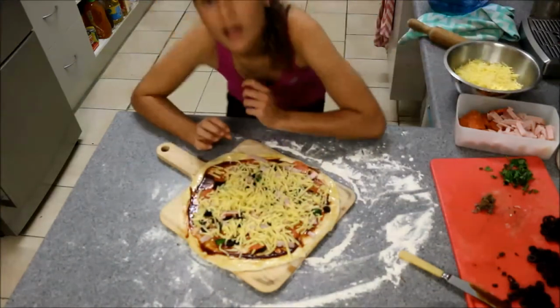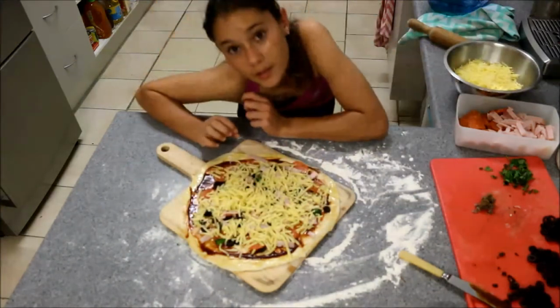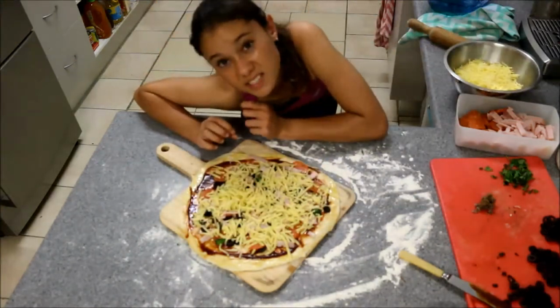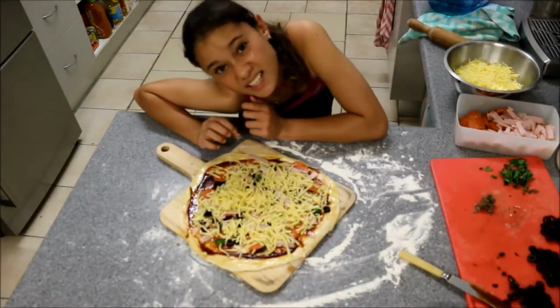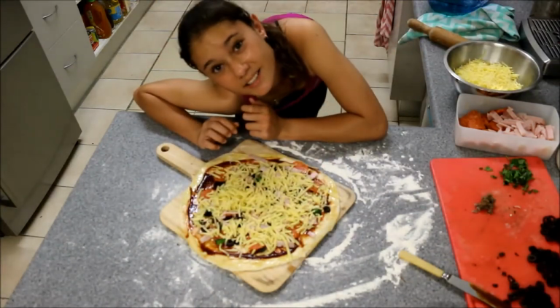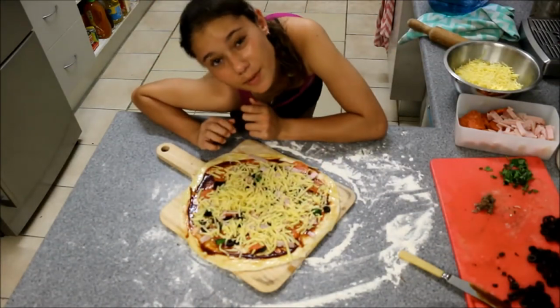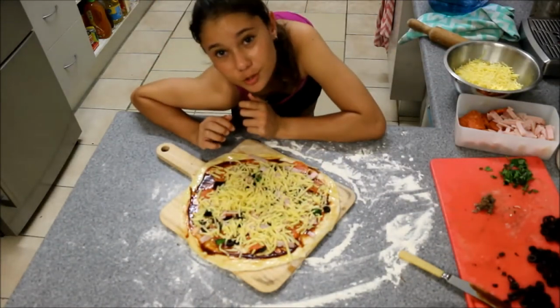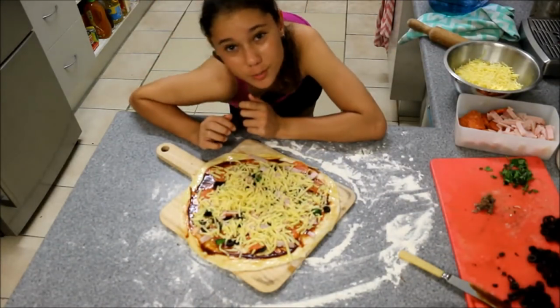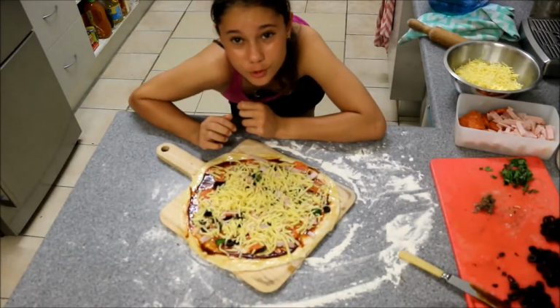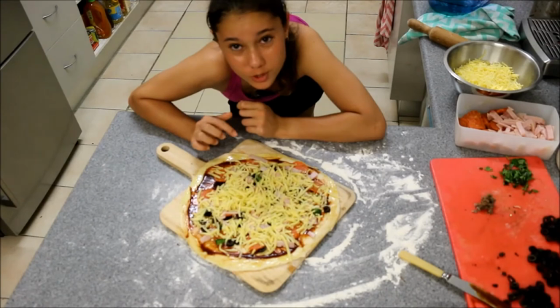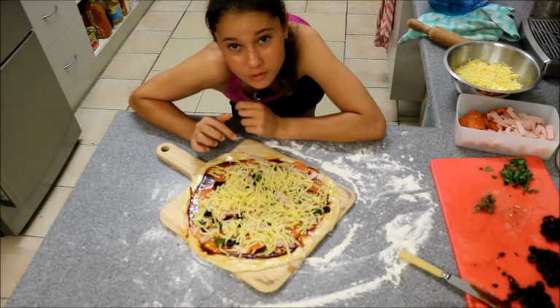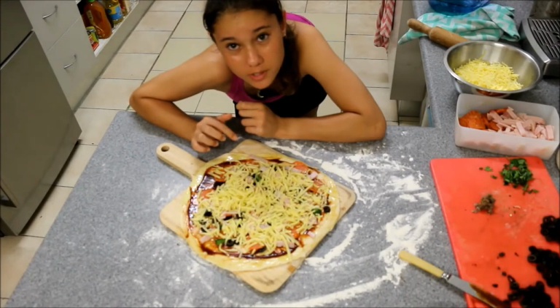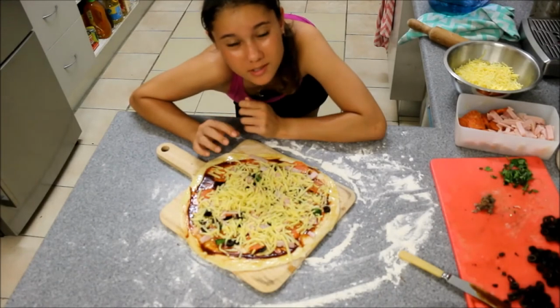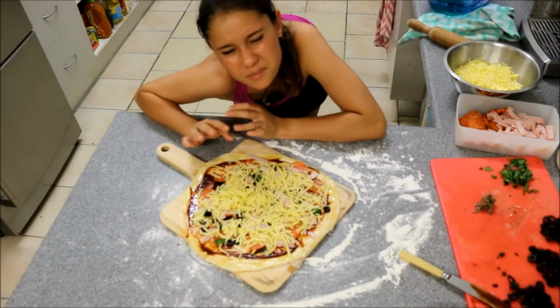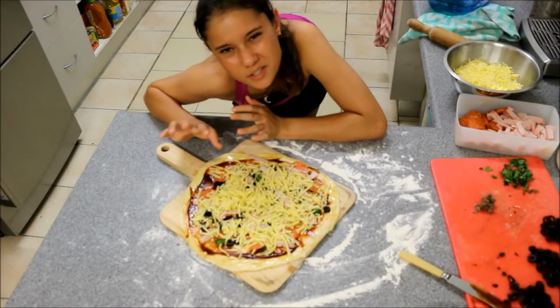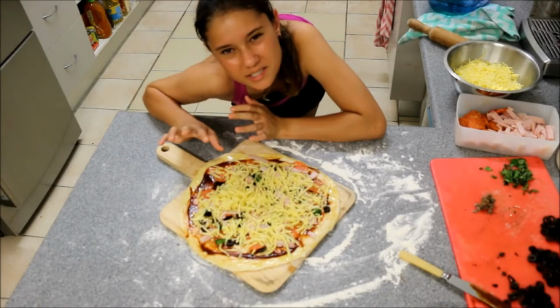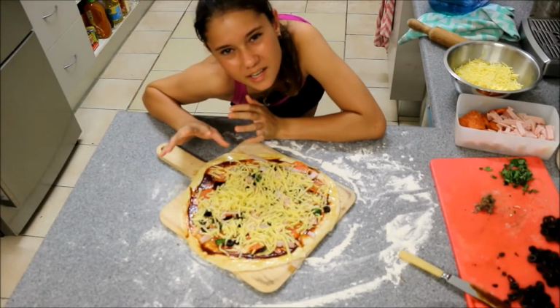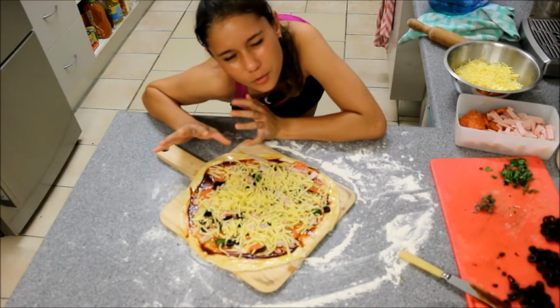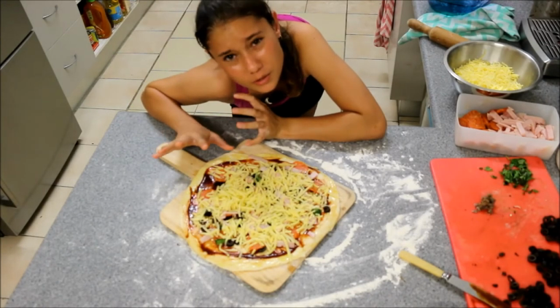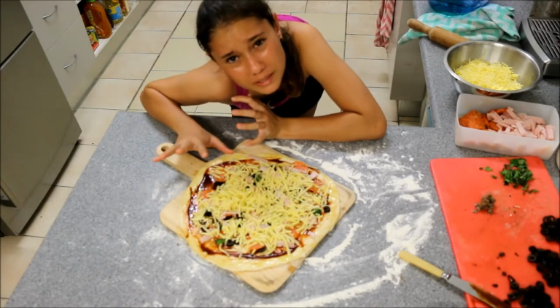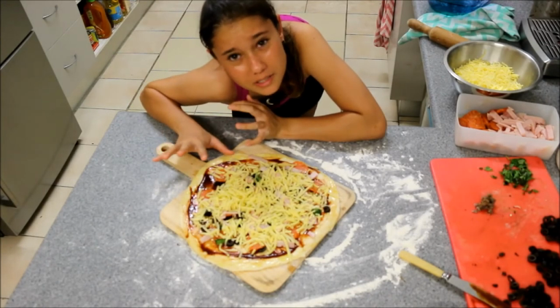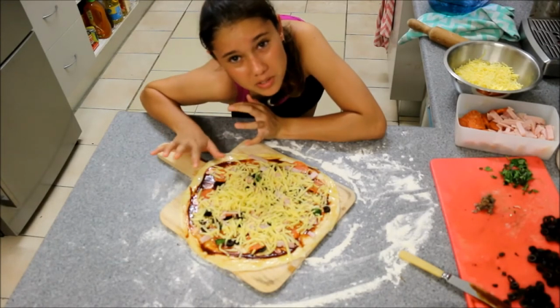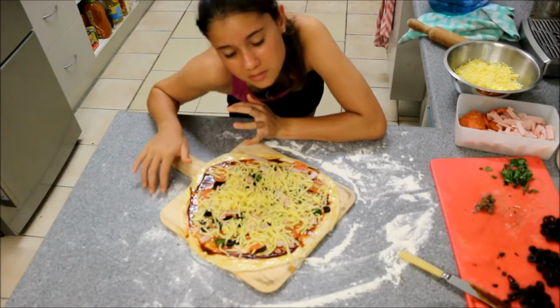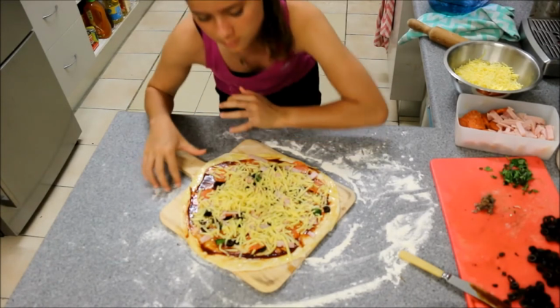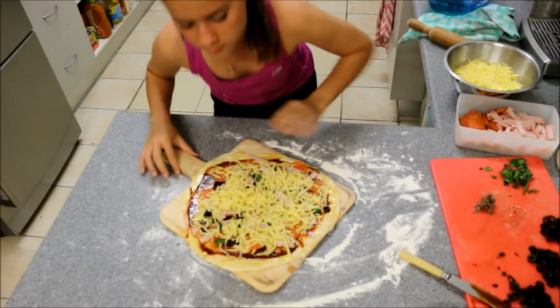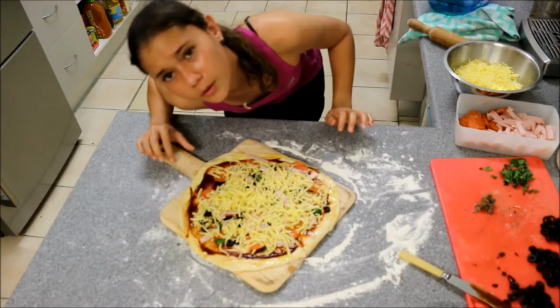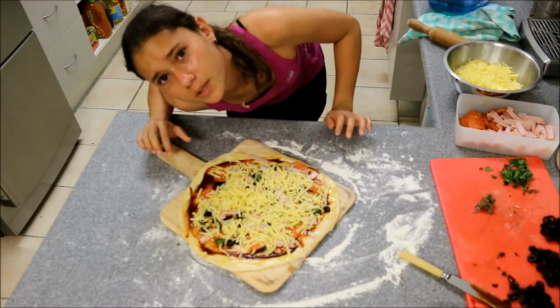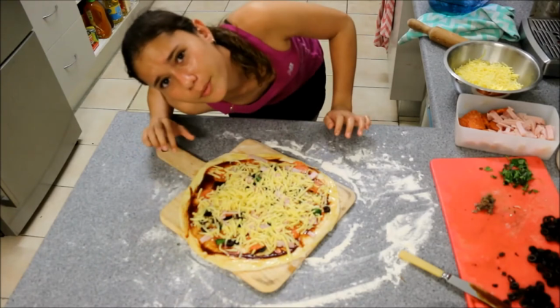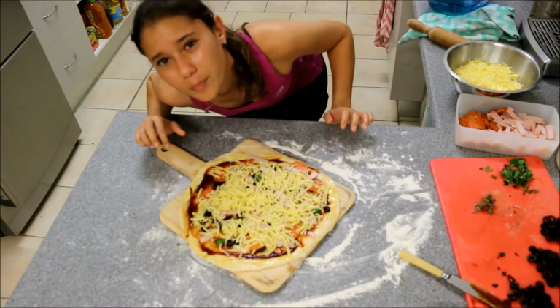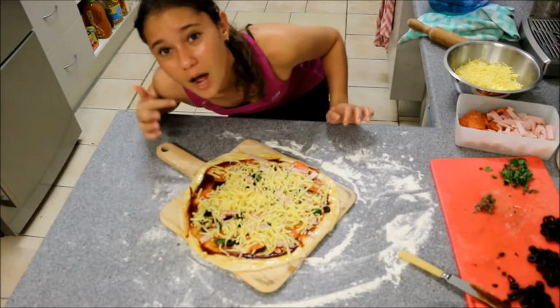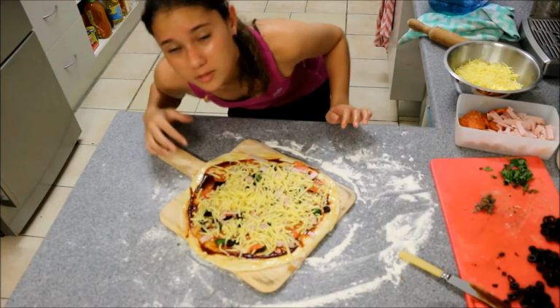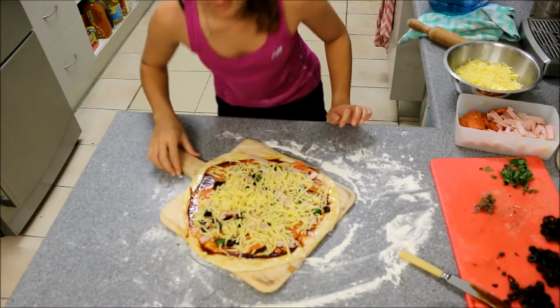Another pizza hack: make sure that you don't put too much cheese on your pizza because it makes it greasy, and no one likes oily greasy pizzas. Well, some people might, but I personally don't.